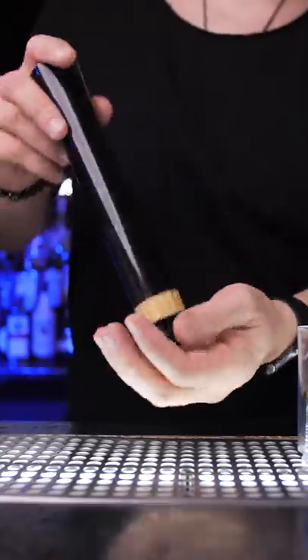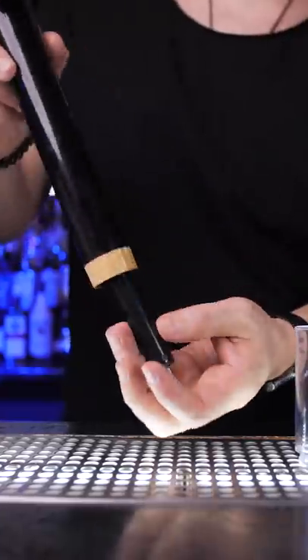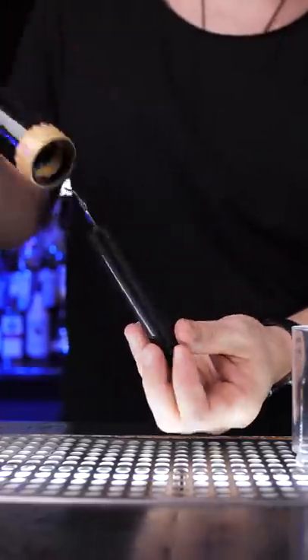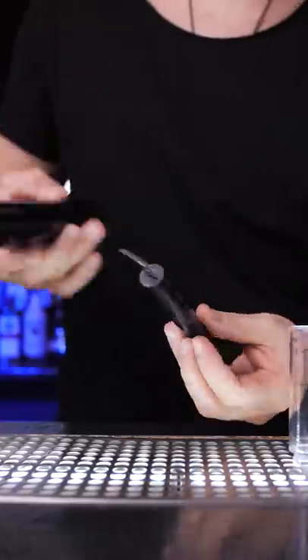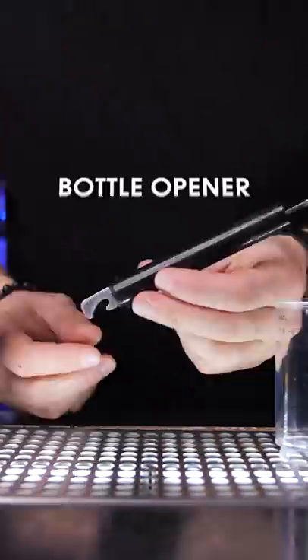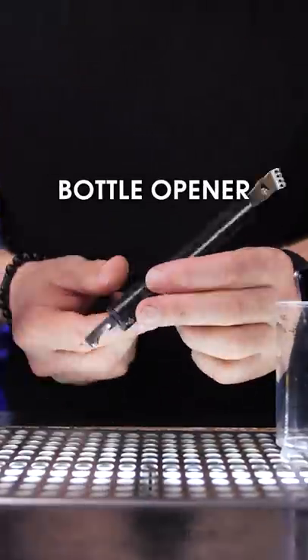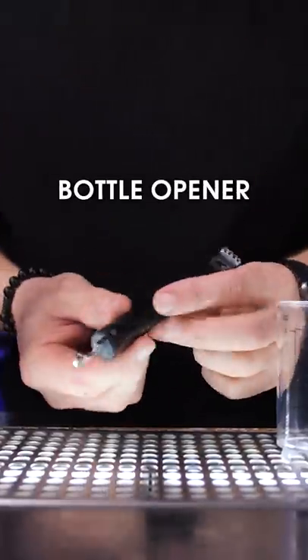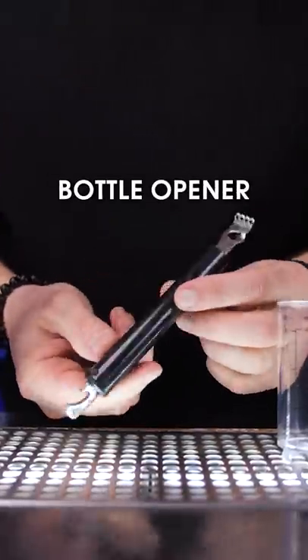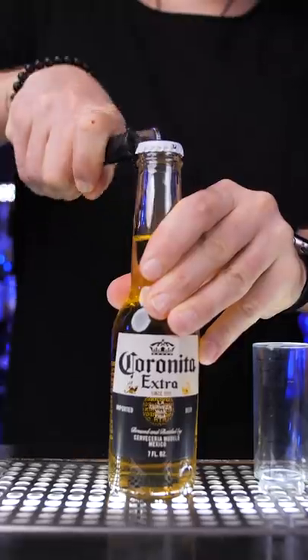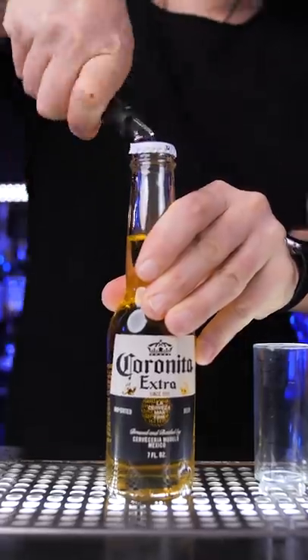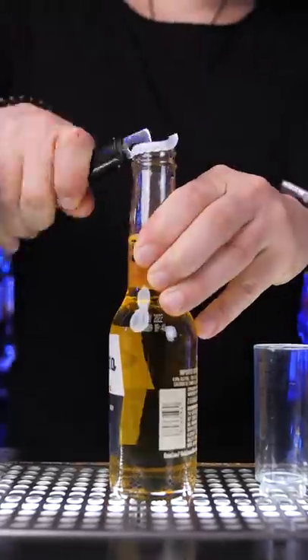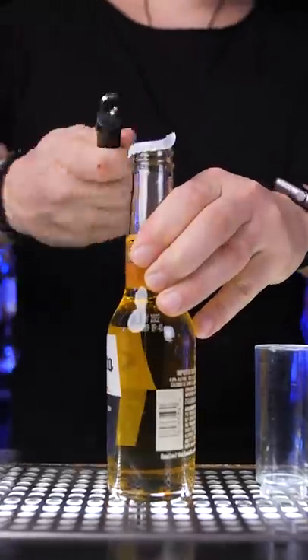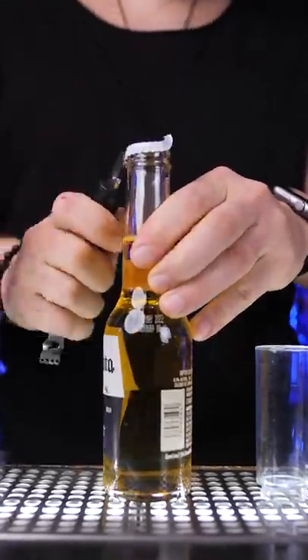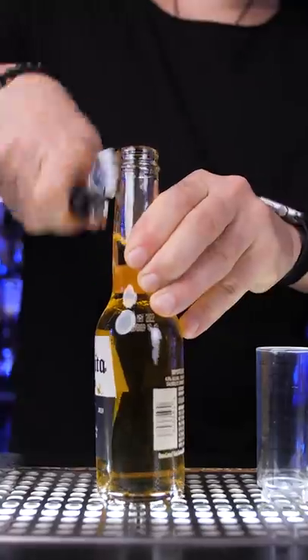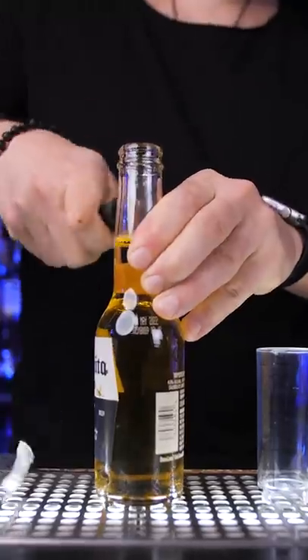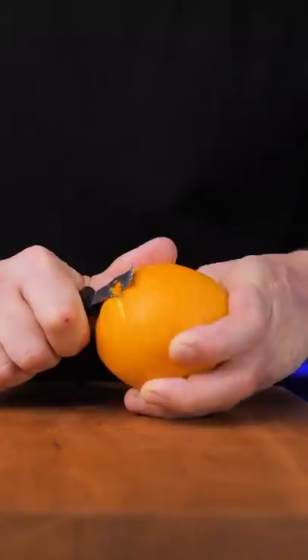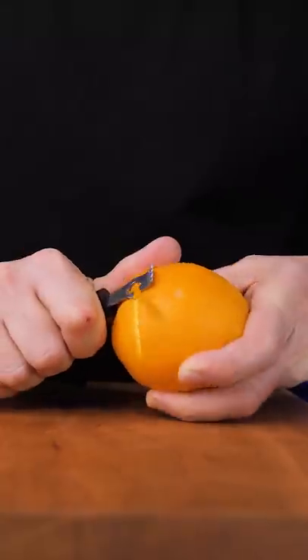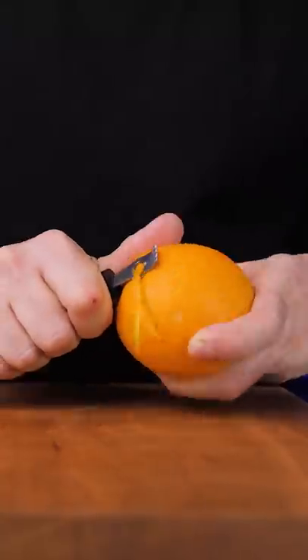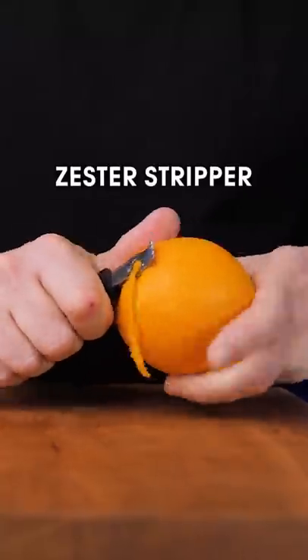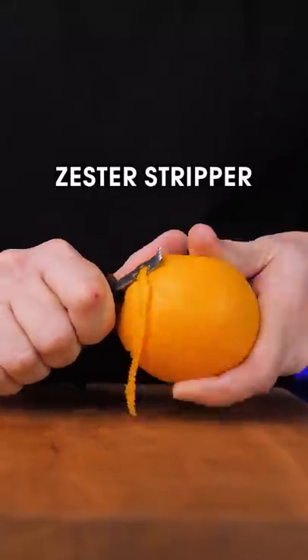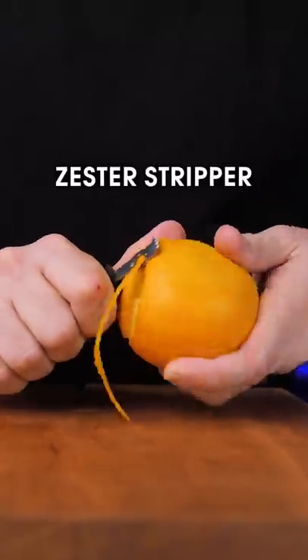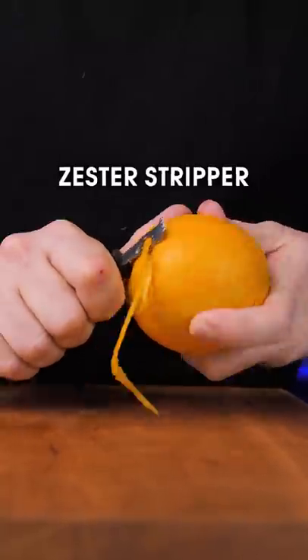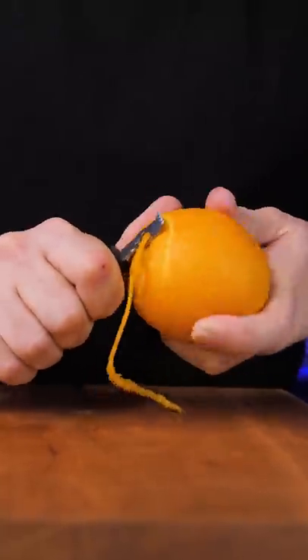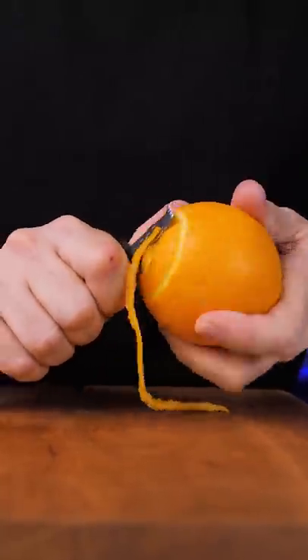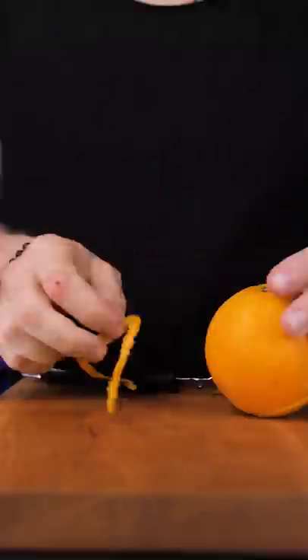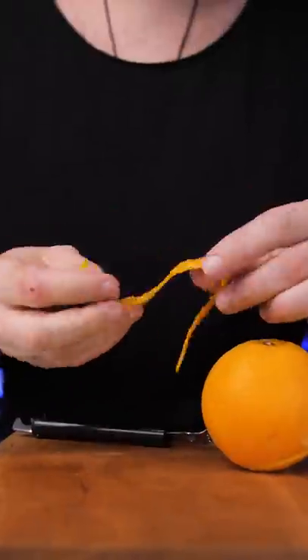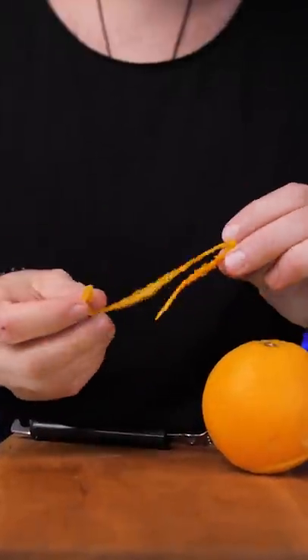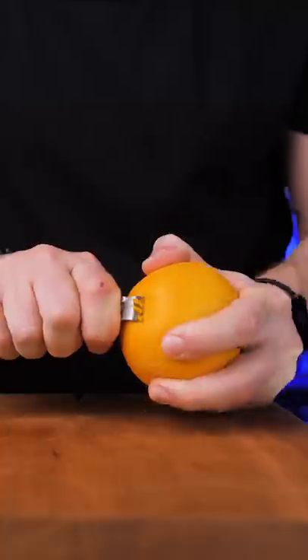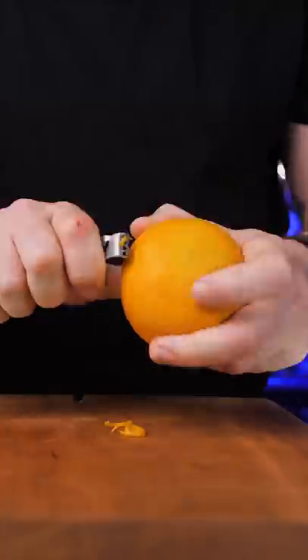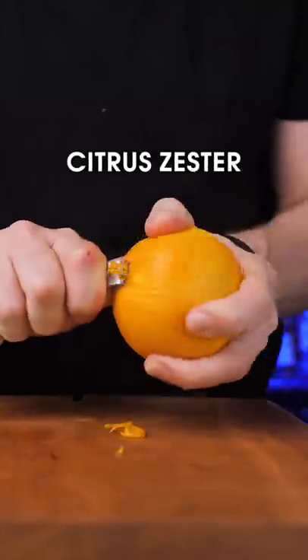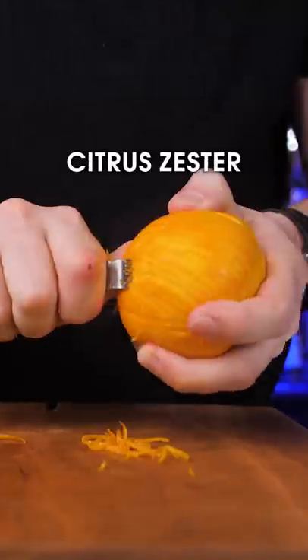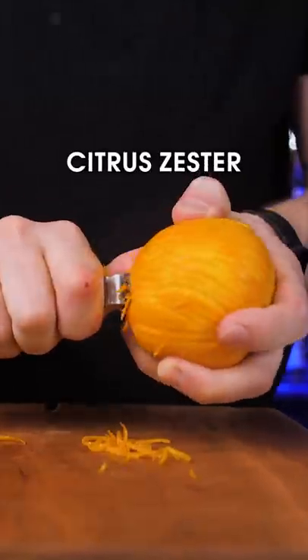Inside is another small tool — it's a bottle opener that I wish was designed a little better. On the other side is a zester stripper that works really well and a regular citrus zester.